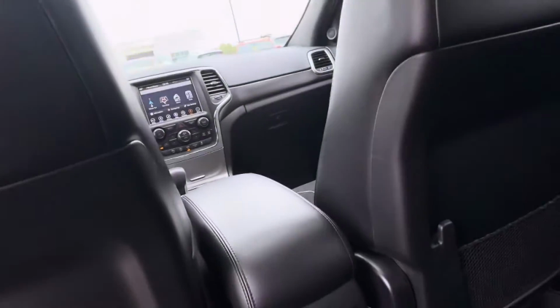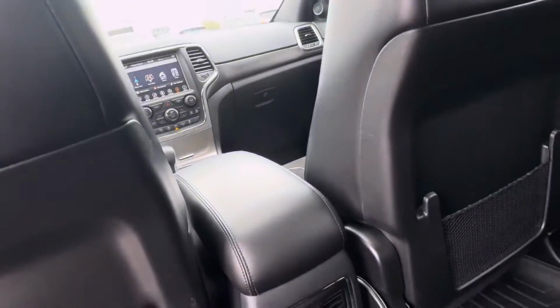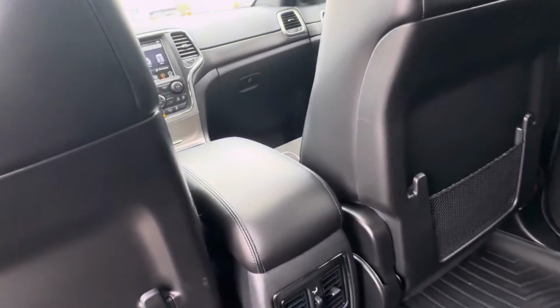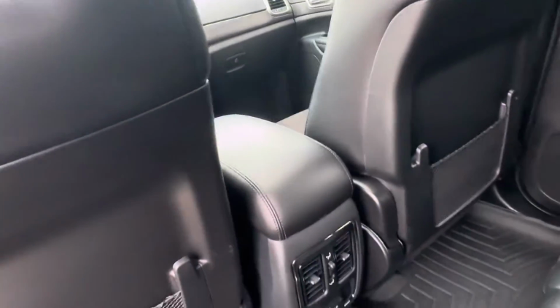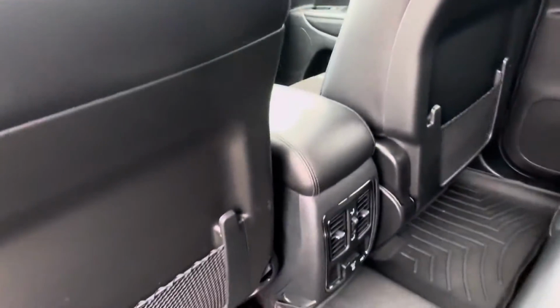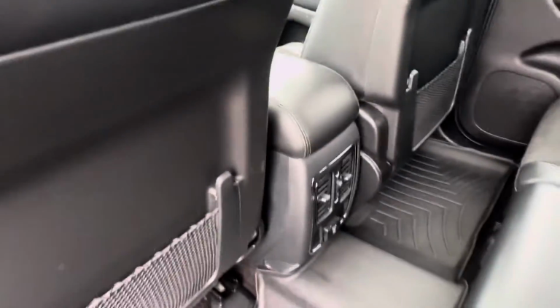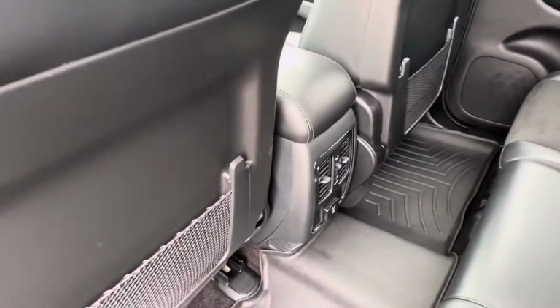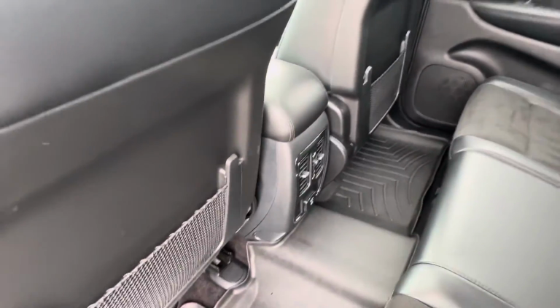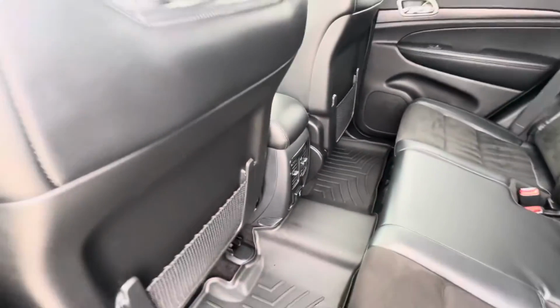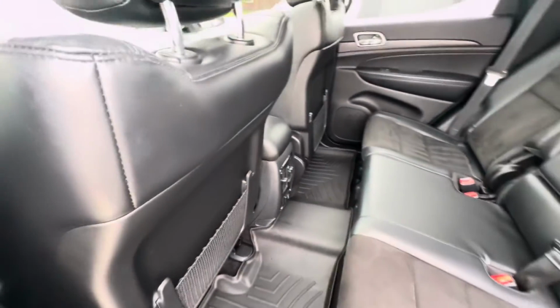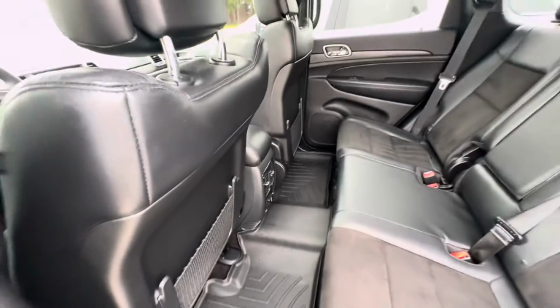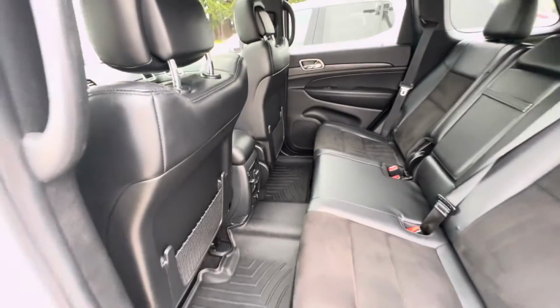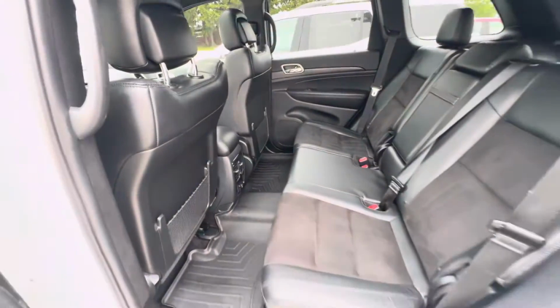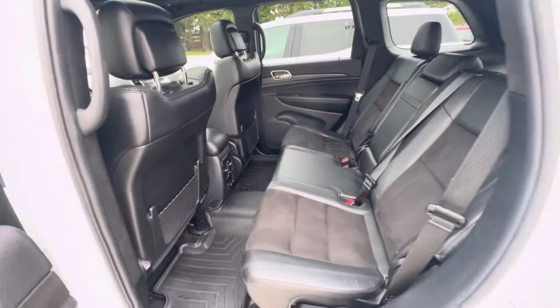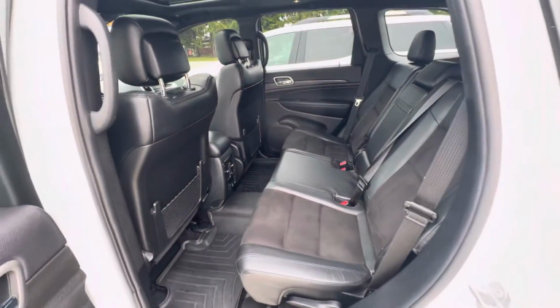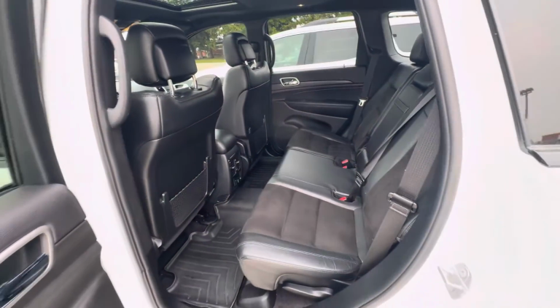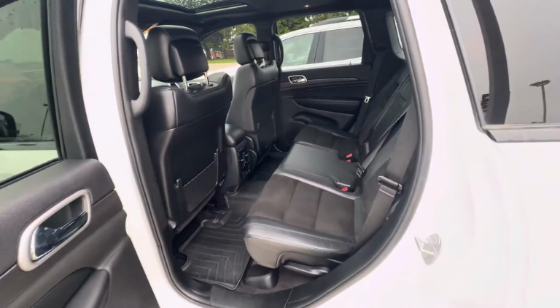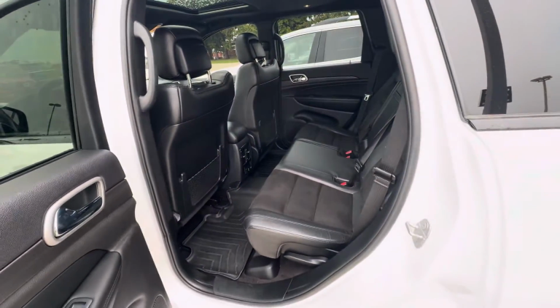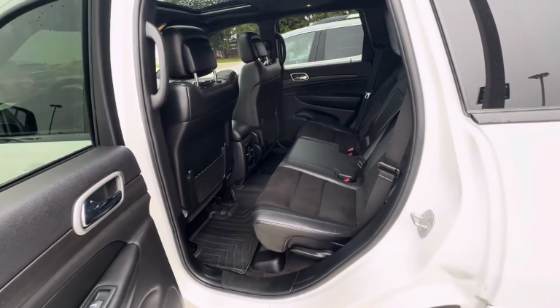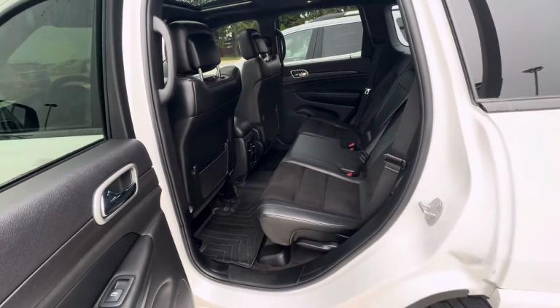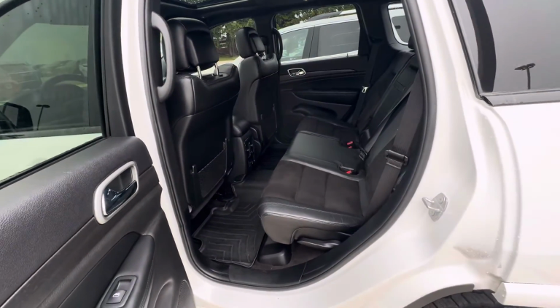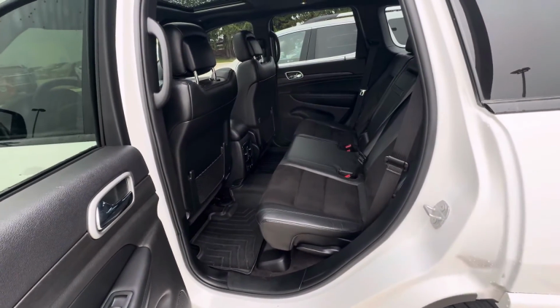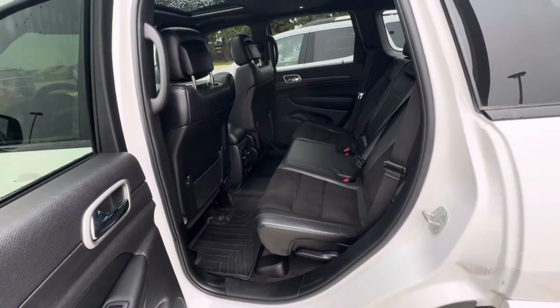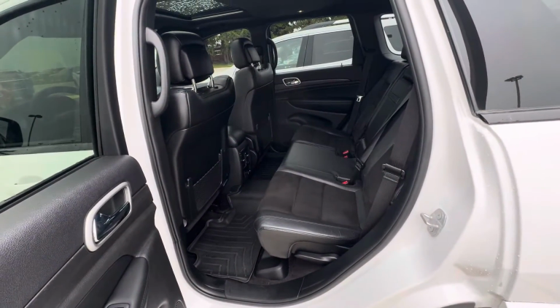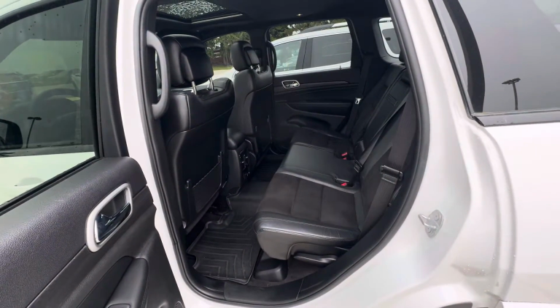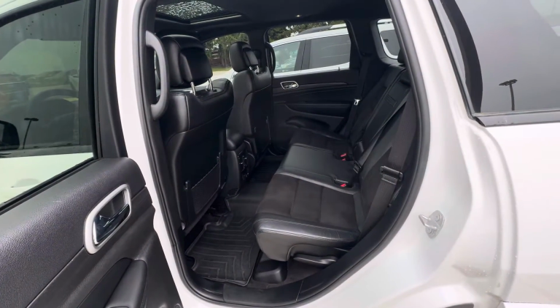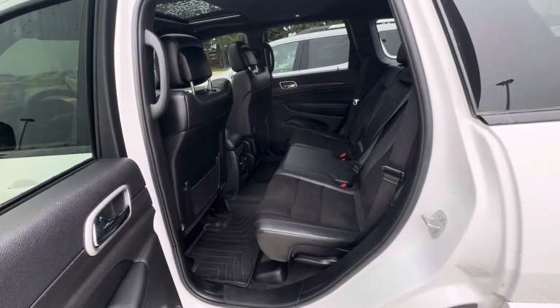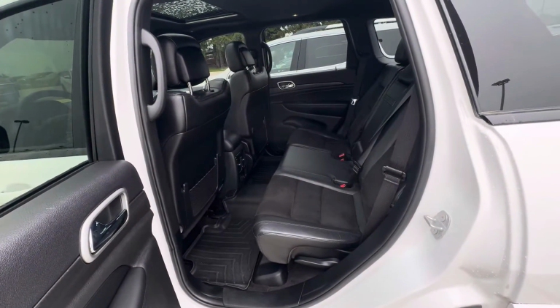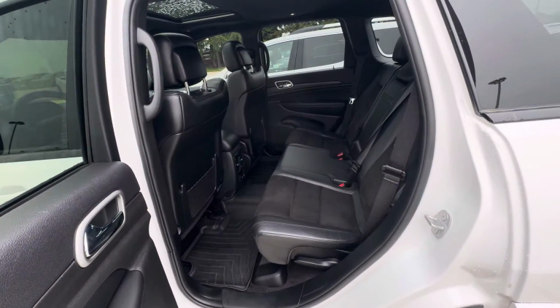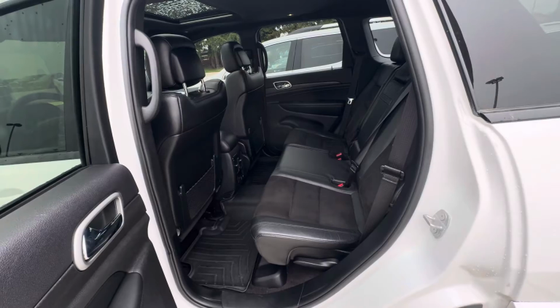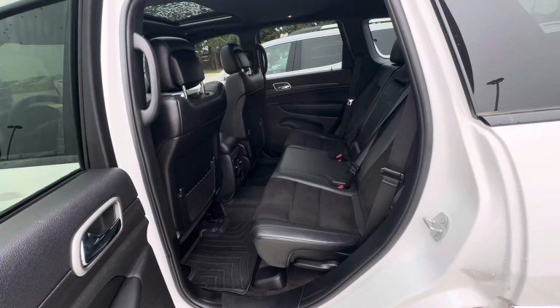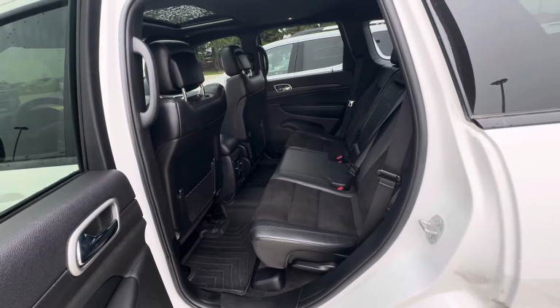That is all I have on this Jeep Grand Cherokee. If you have any other questions, please give us a call or visit our website at GoMeijerMotors.com. Thanks for watching.